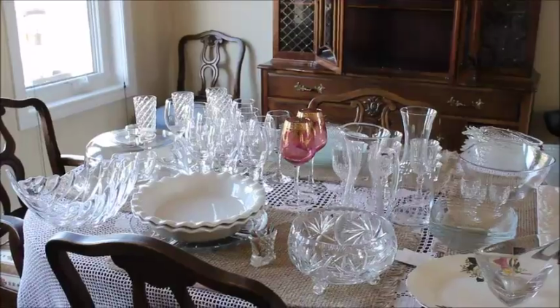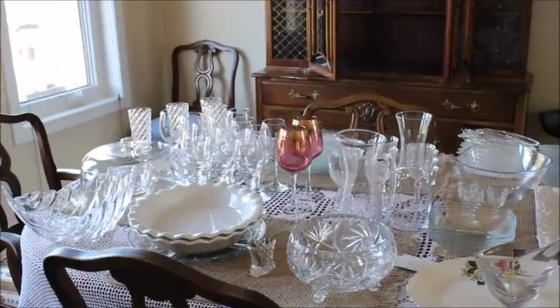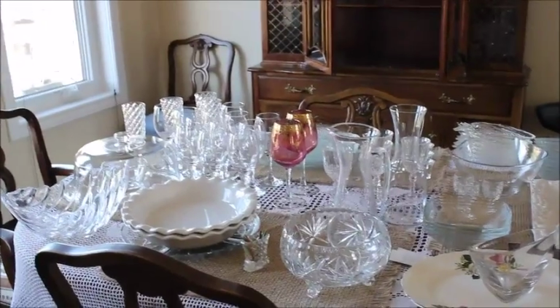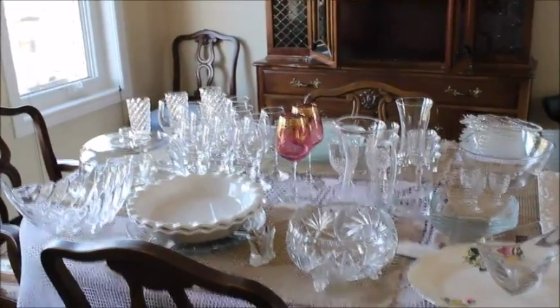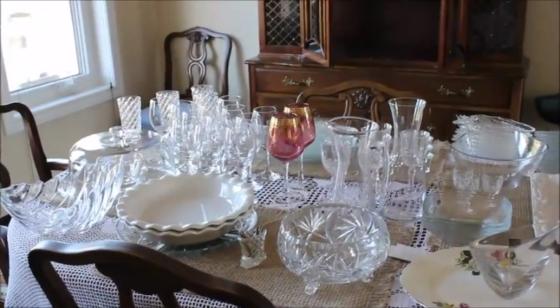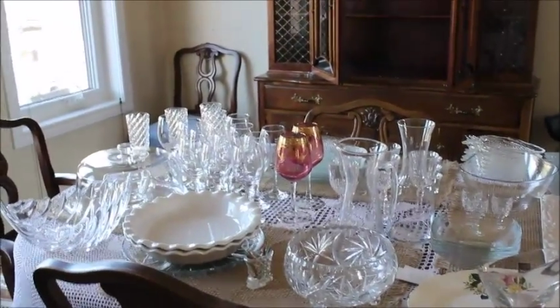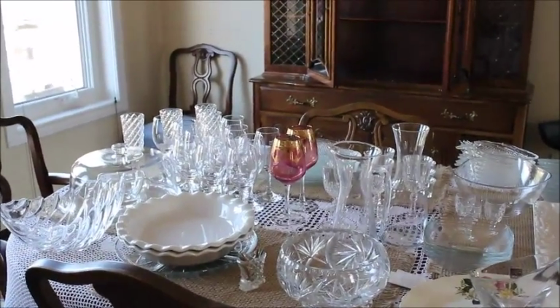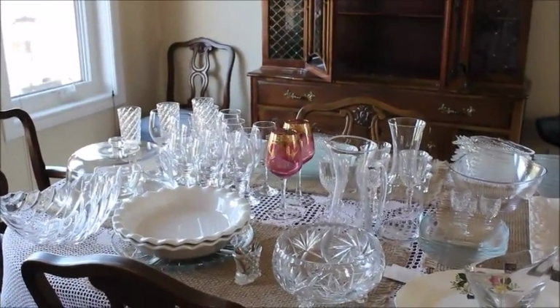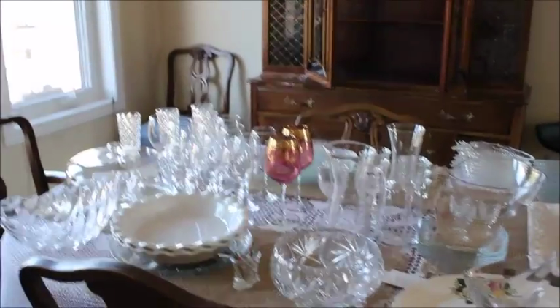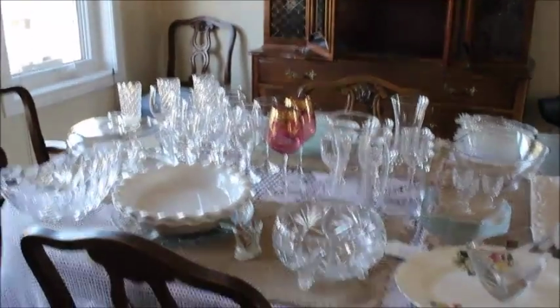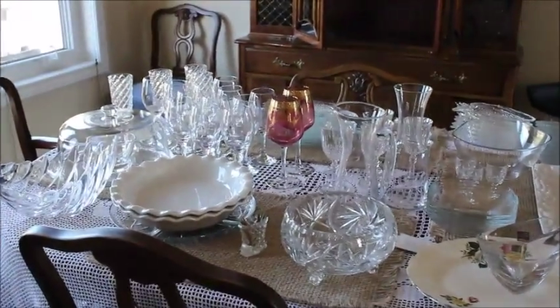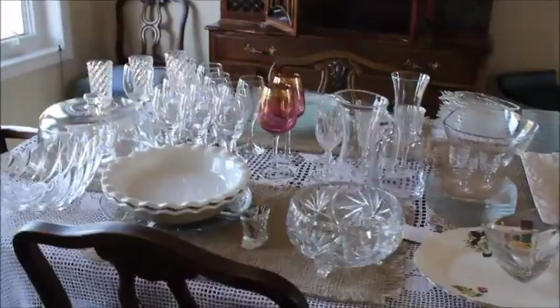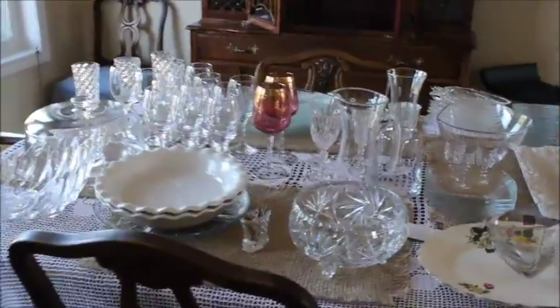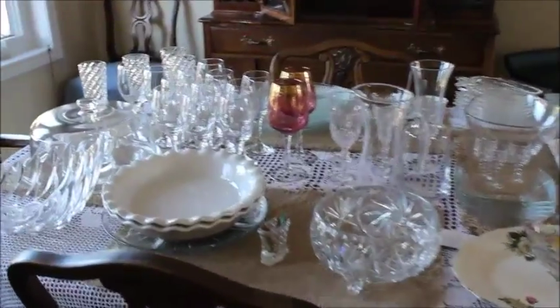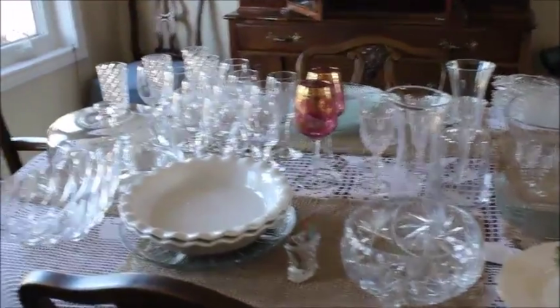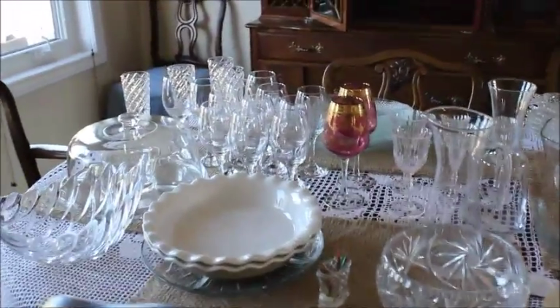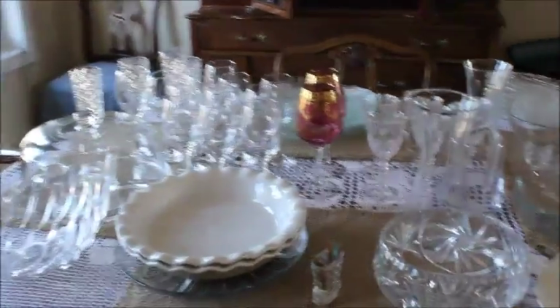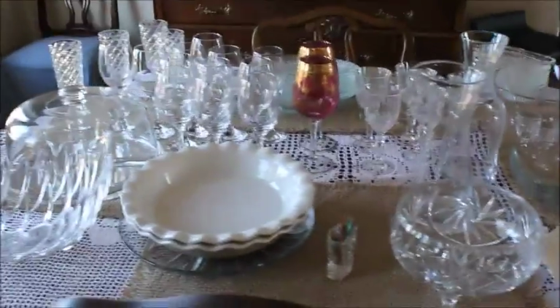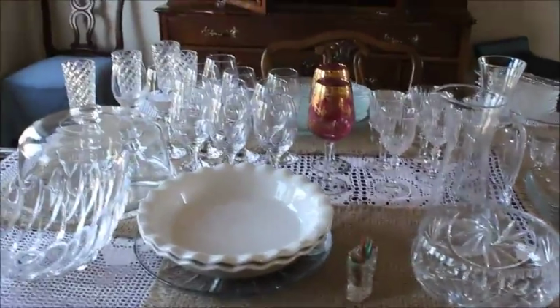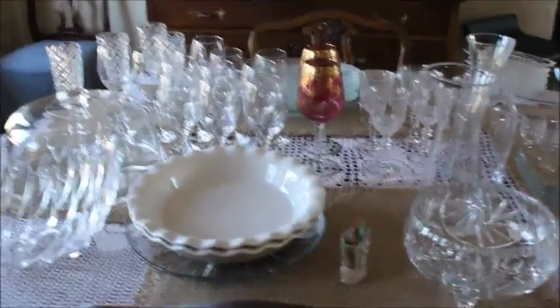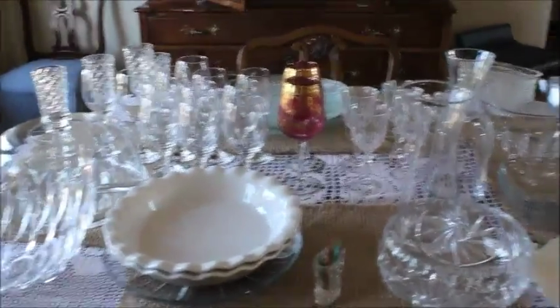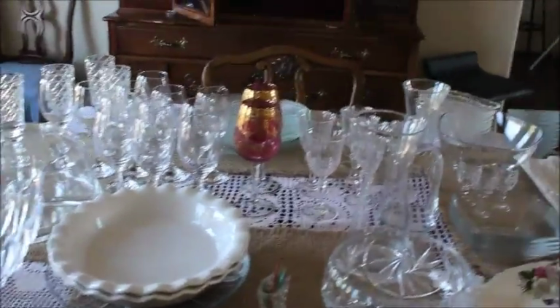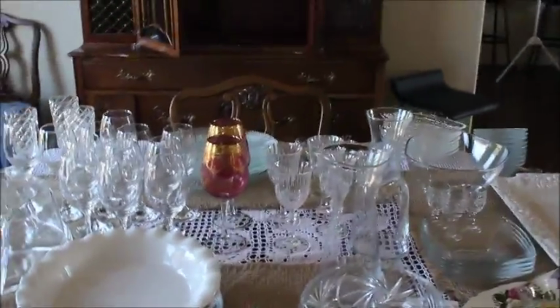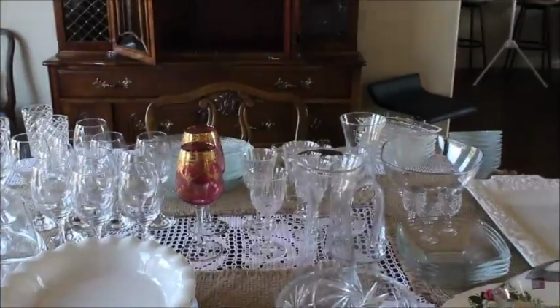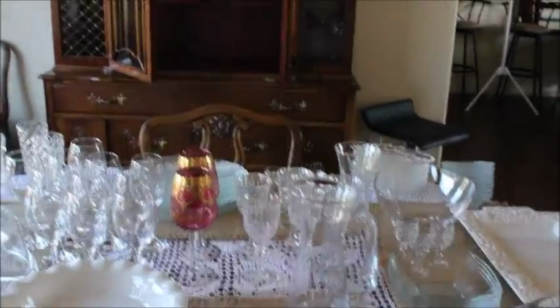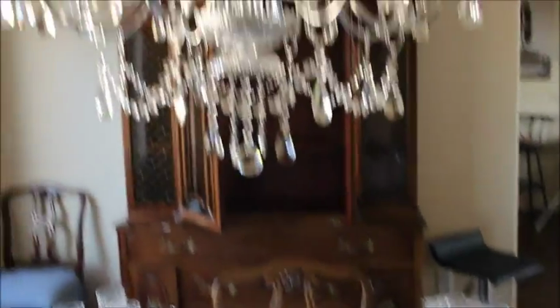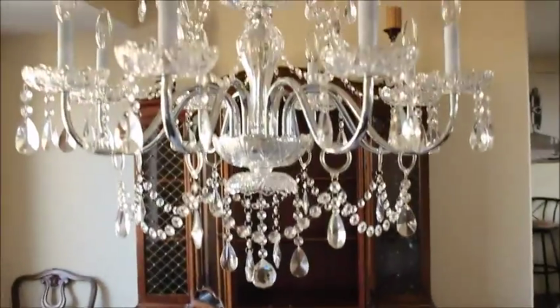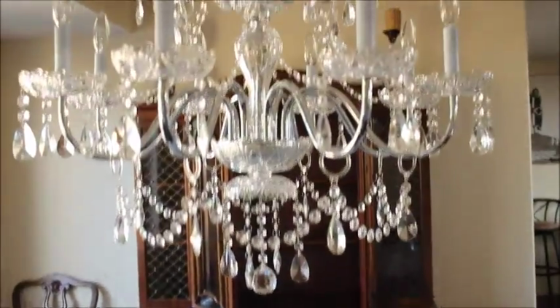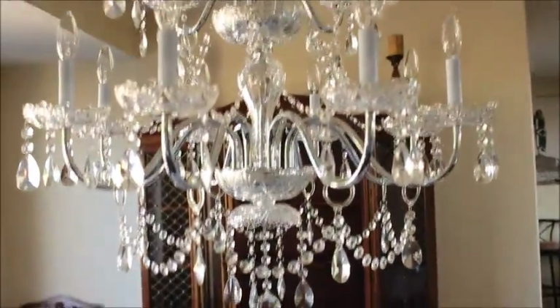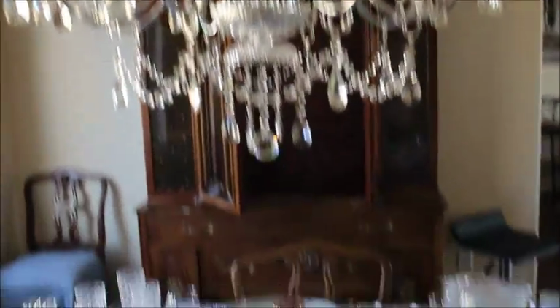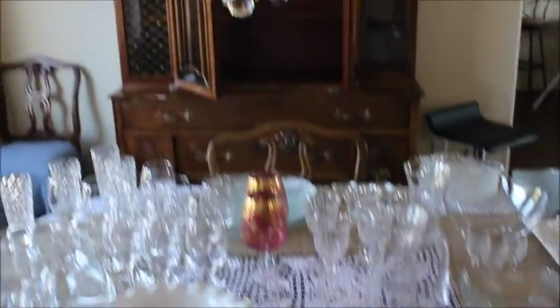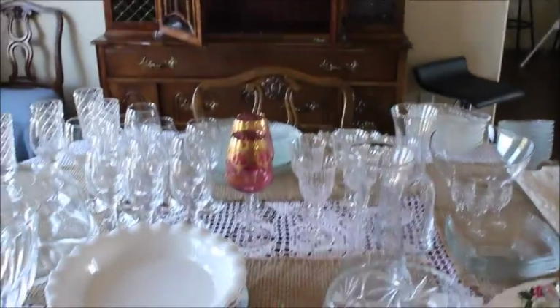Hello everyone. It's a busy day today at our house. I'm doing some cleaning up. My mom is coming, as I've told you guys, so I'm doing a little piece at a time.